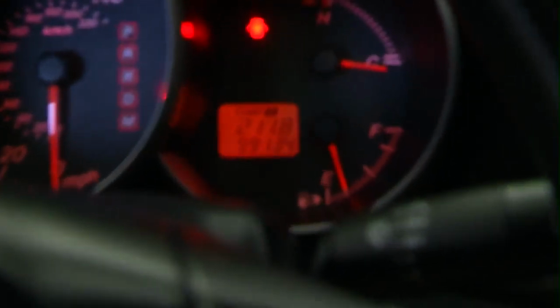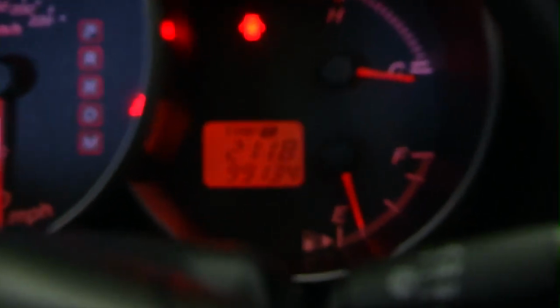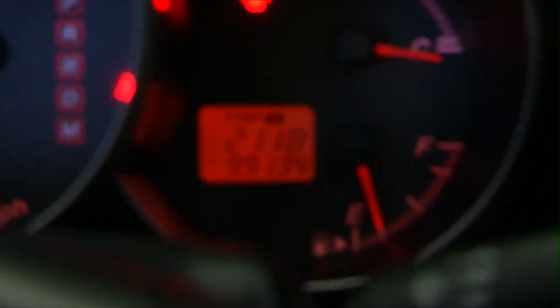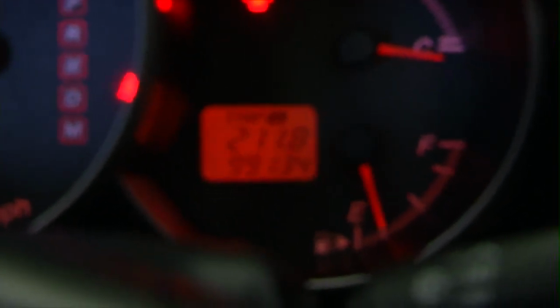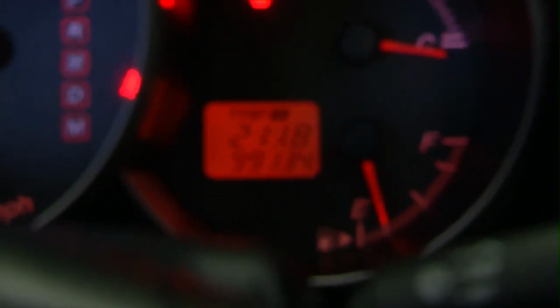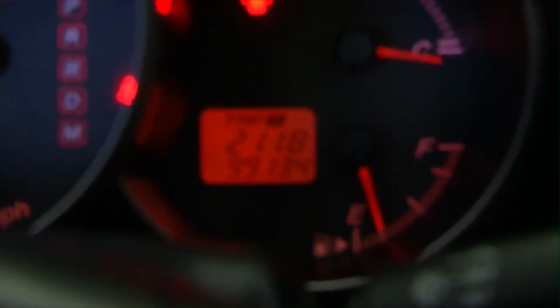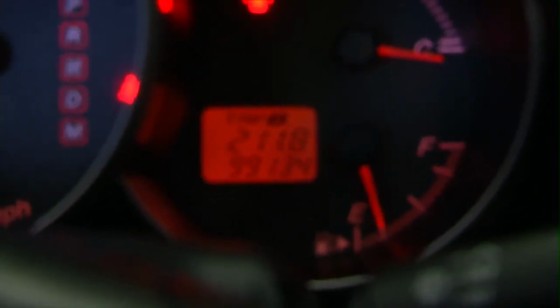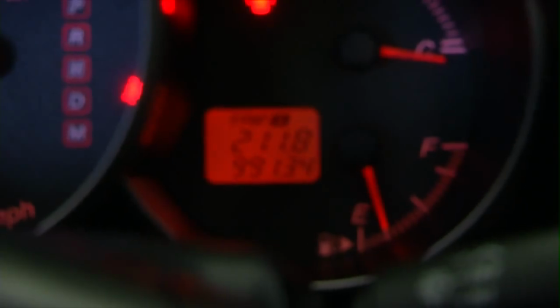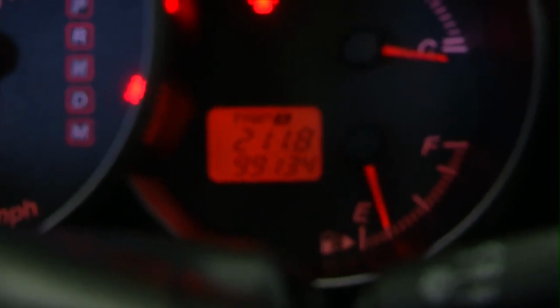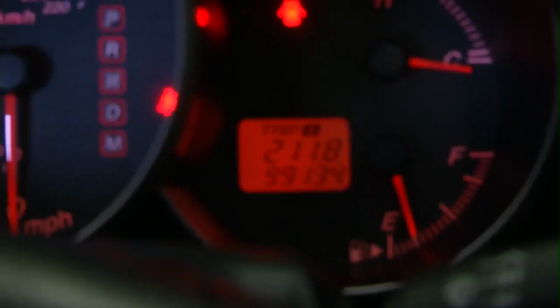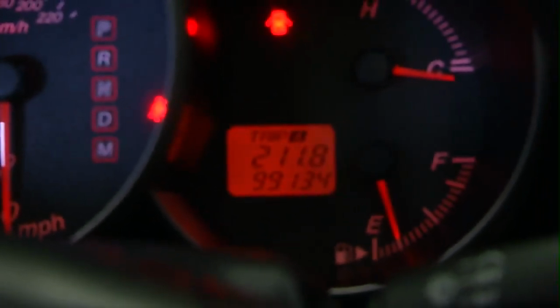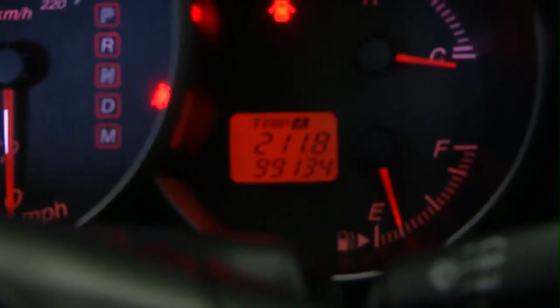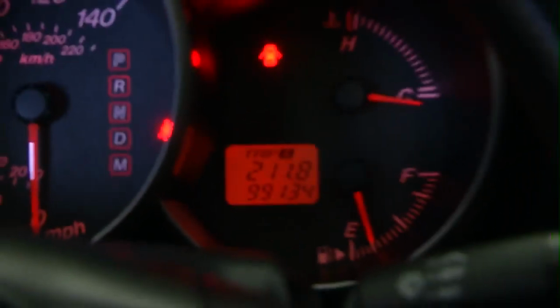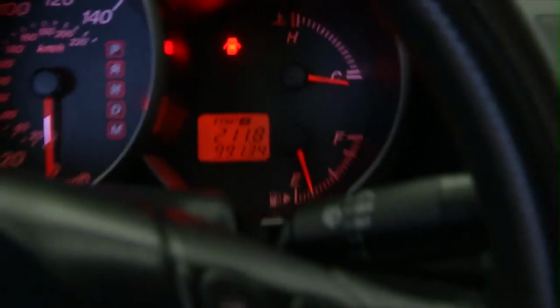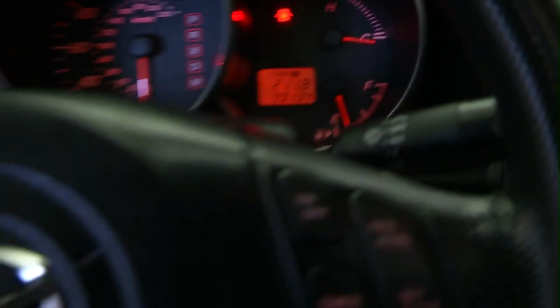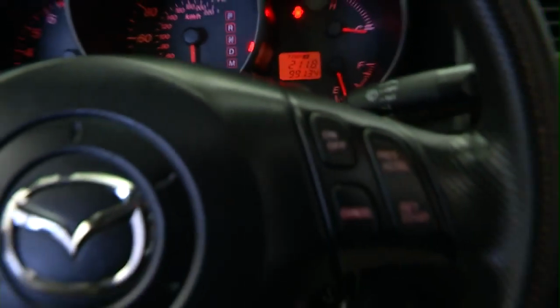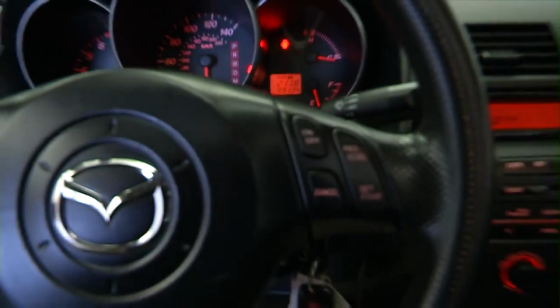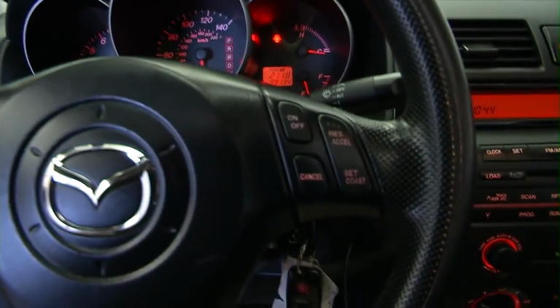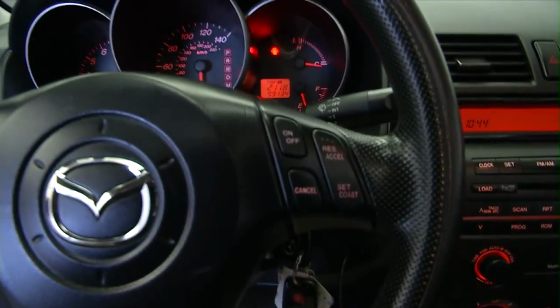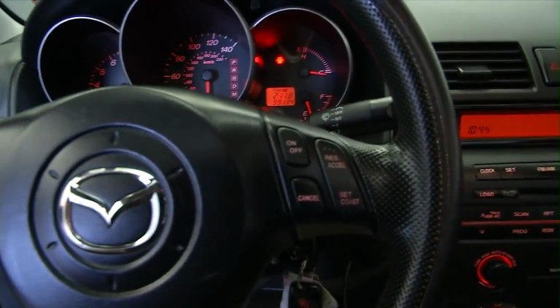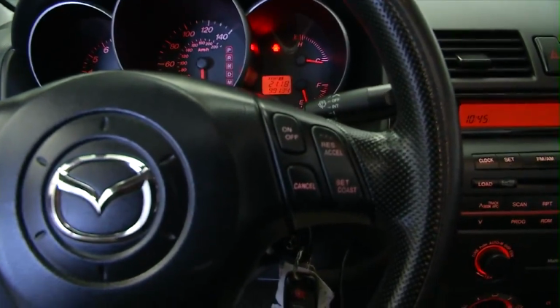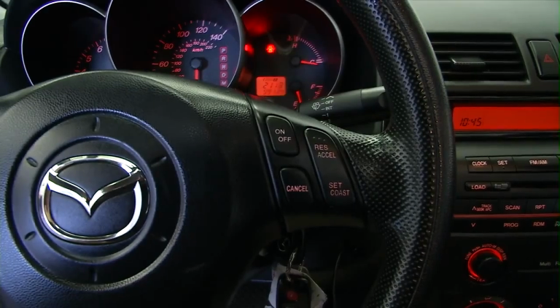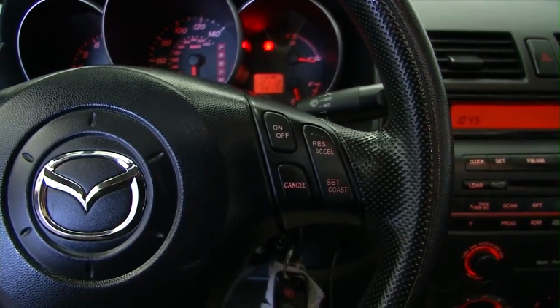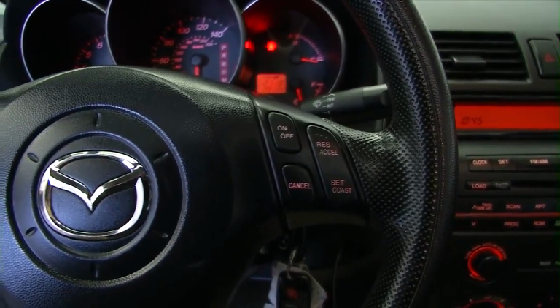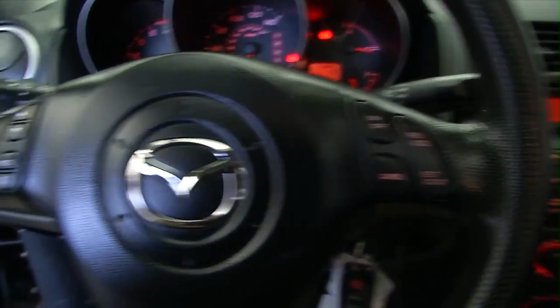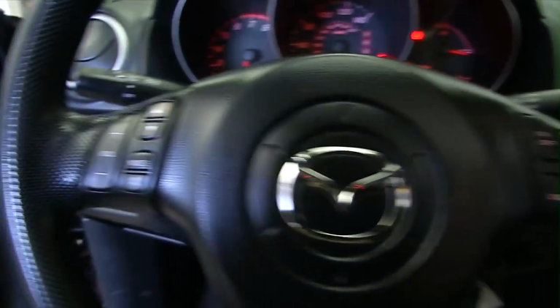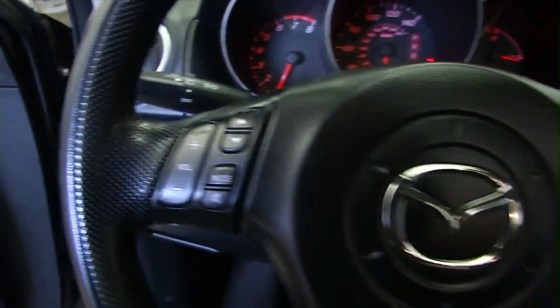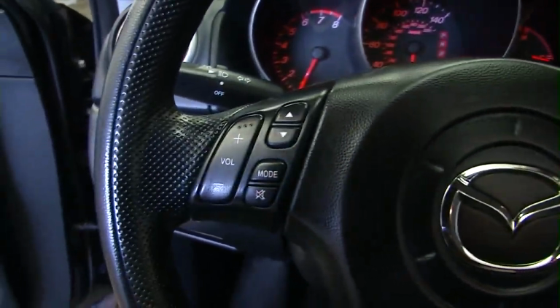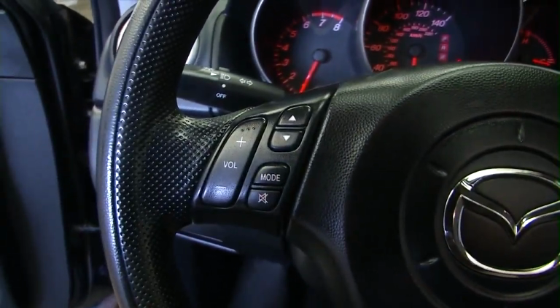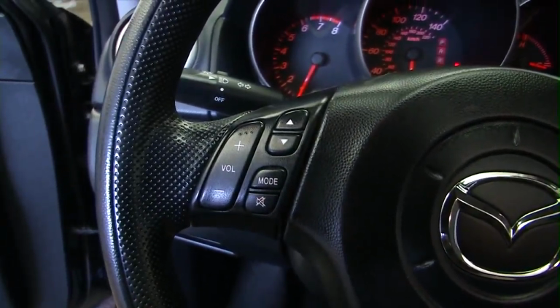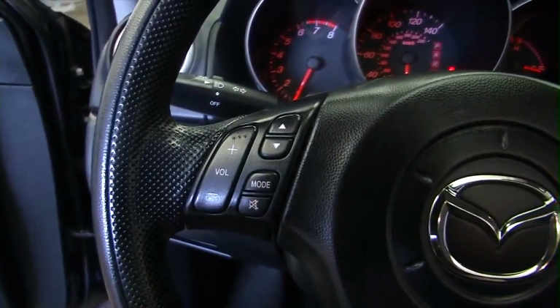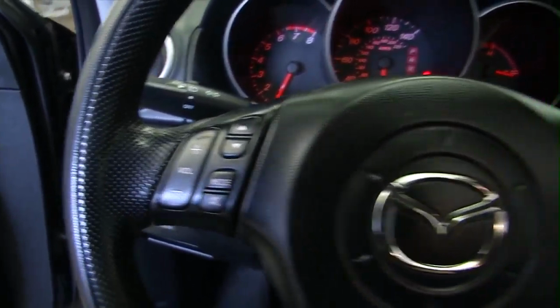Confirming the mileage: 99,134. Cruise control mounted on the steering wheel. Volume controls and audio controls on the steering wheel as well.